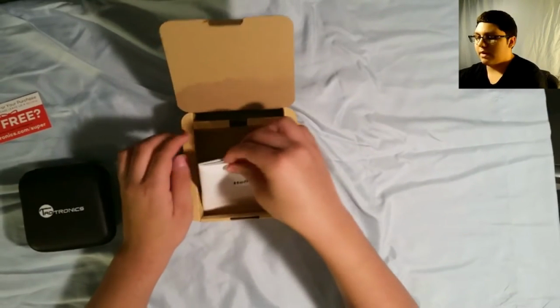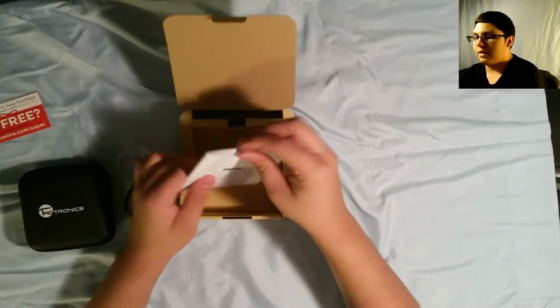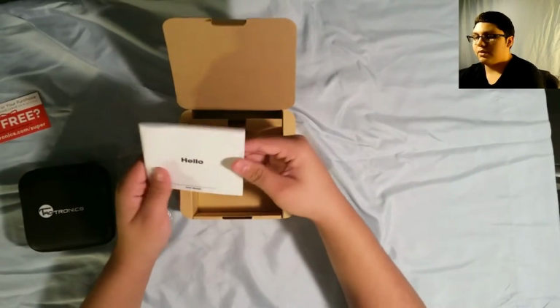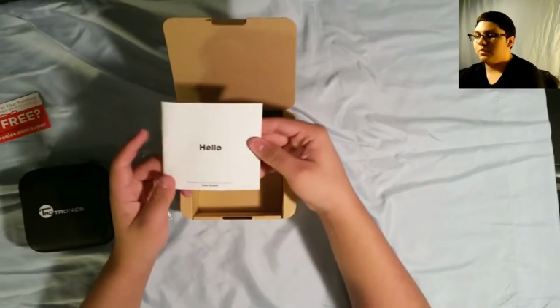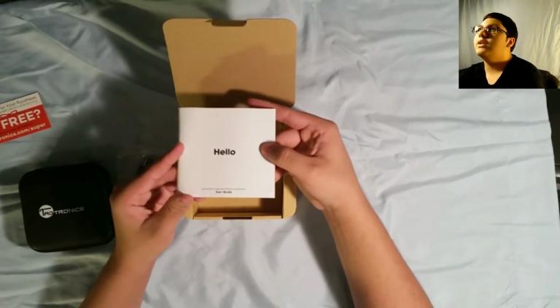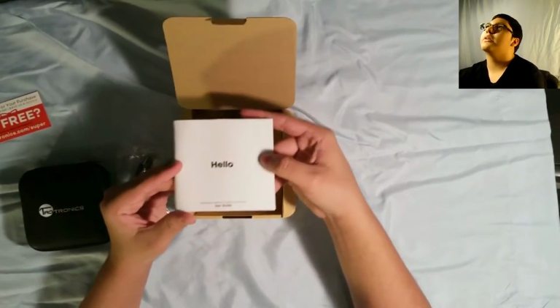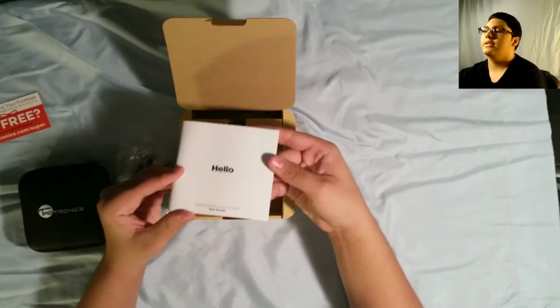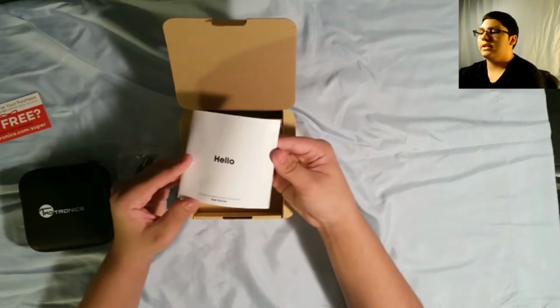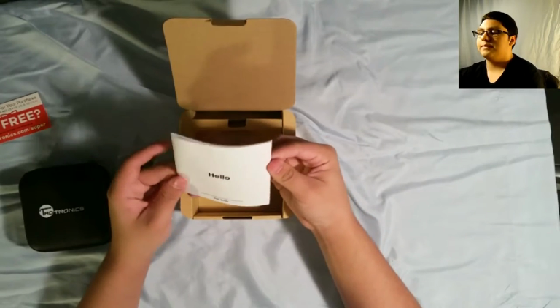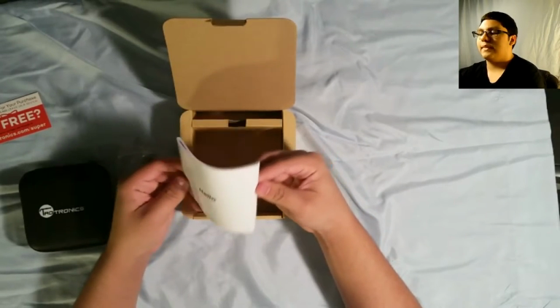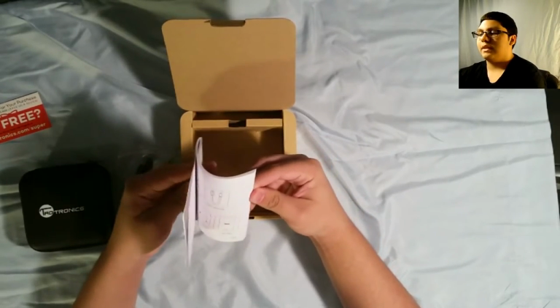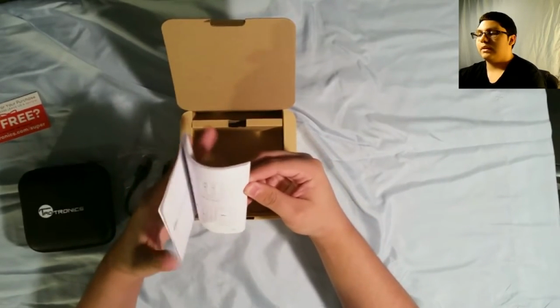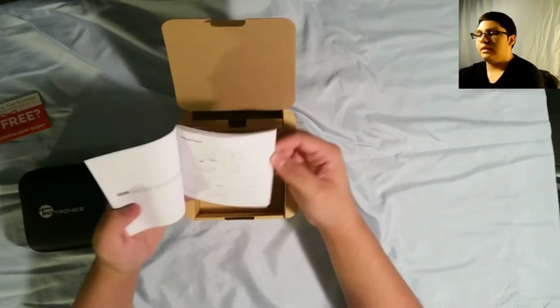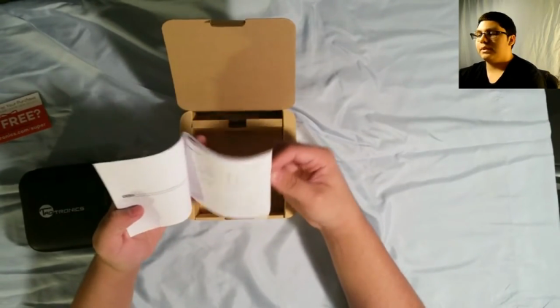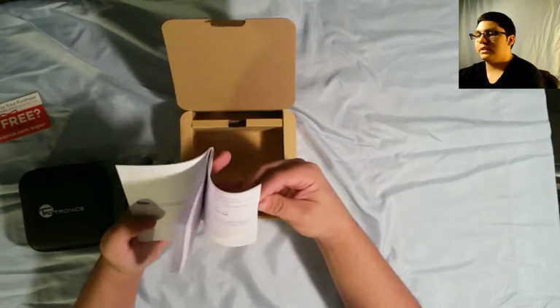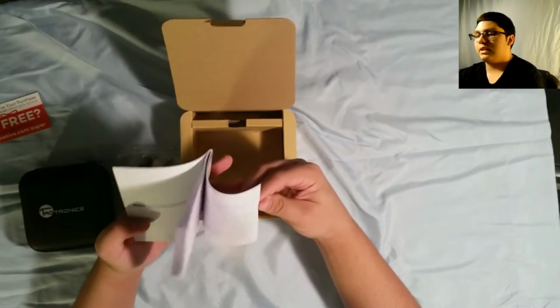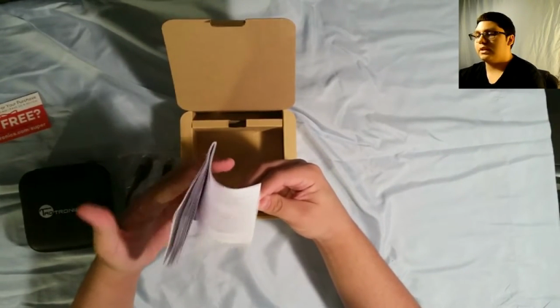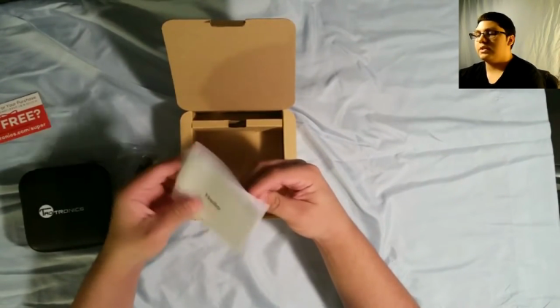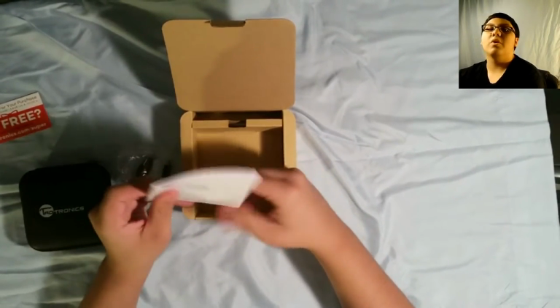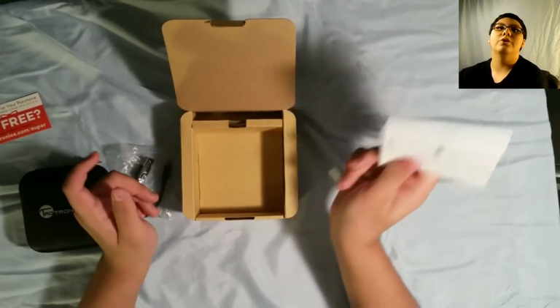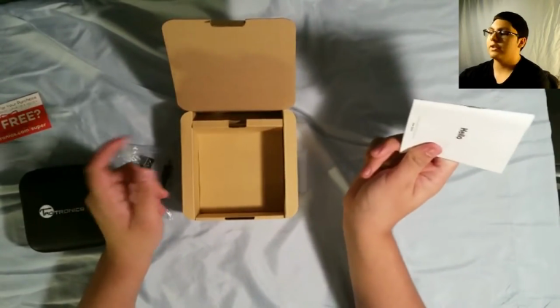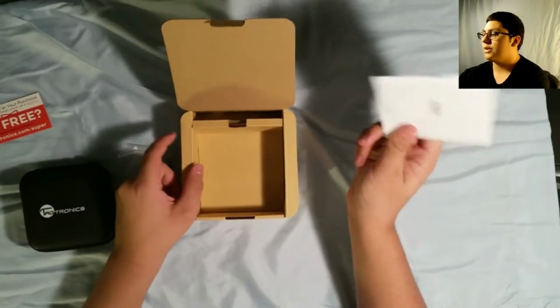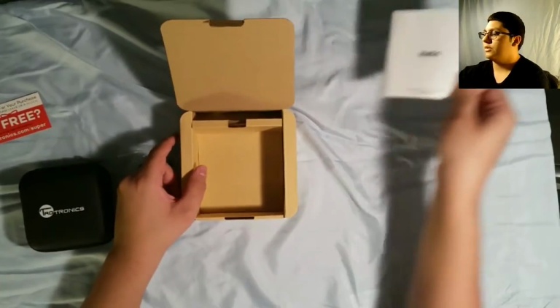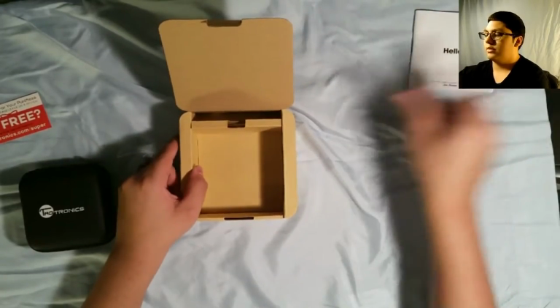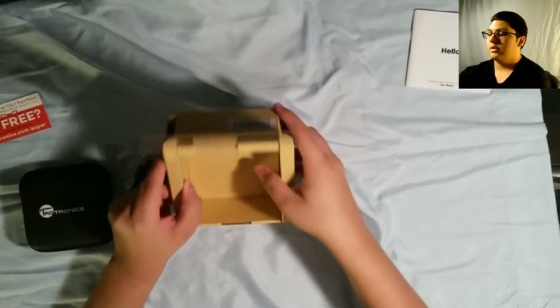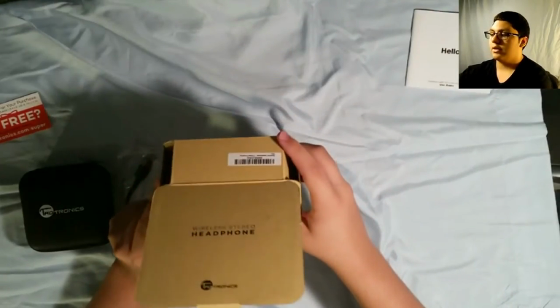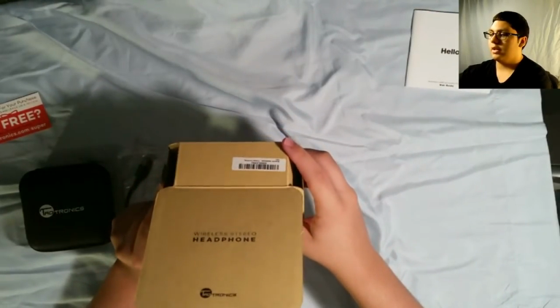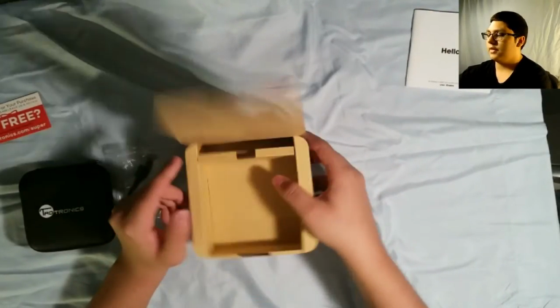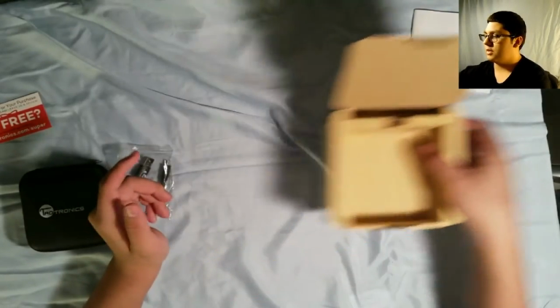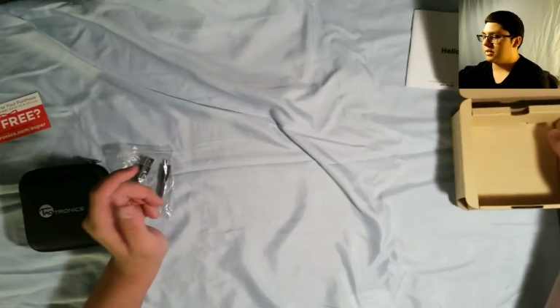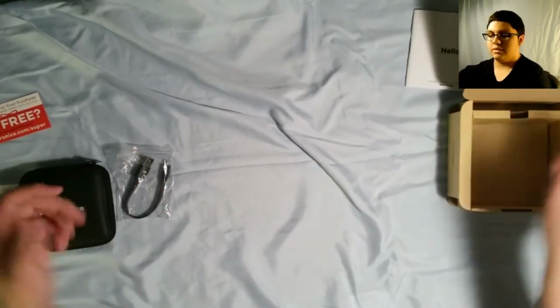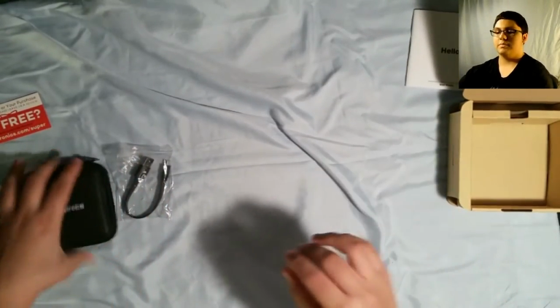Then we have a manual with the word 'hello' on it. Isn't that nice? Basically just telling us how to use it, but we're too good for the manual. Nothing else in the box, so that's awesome.